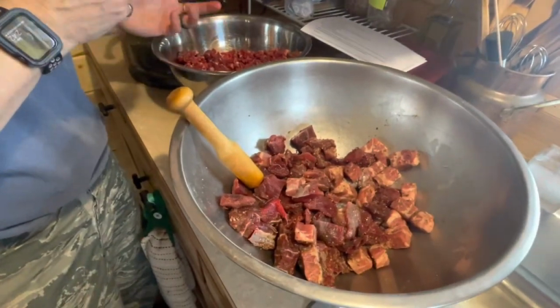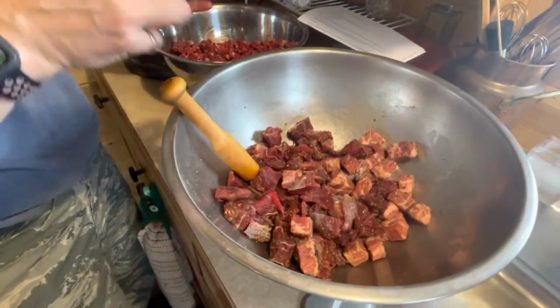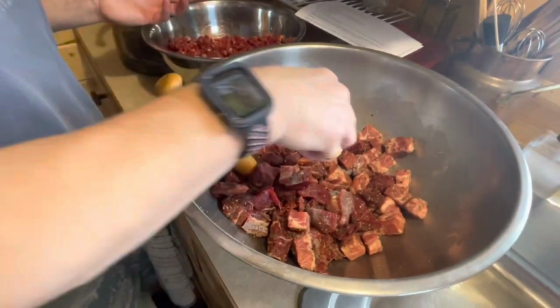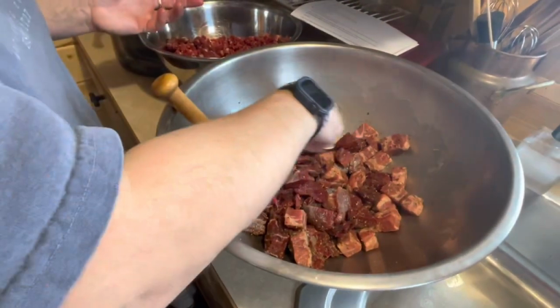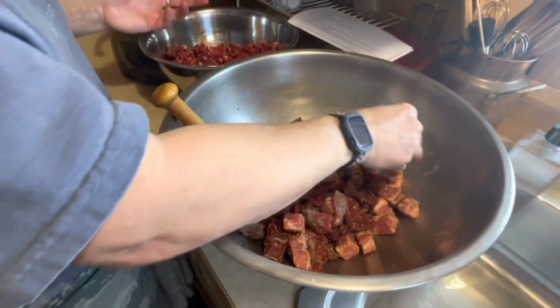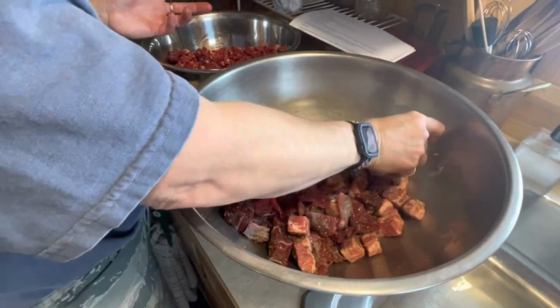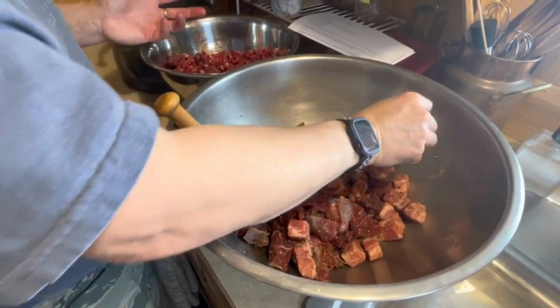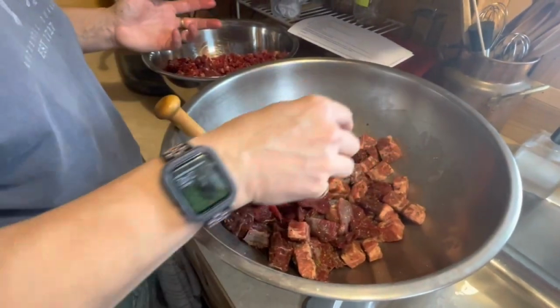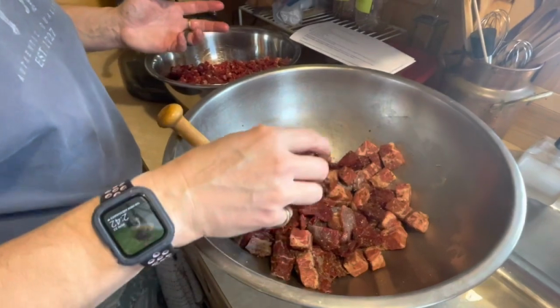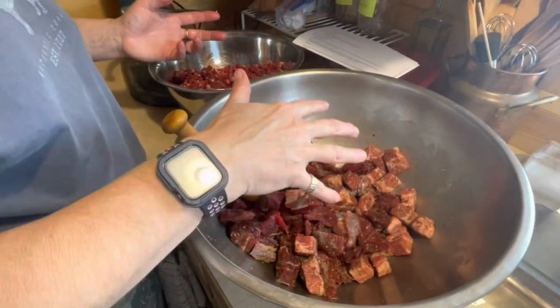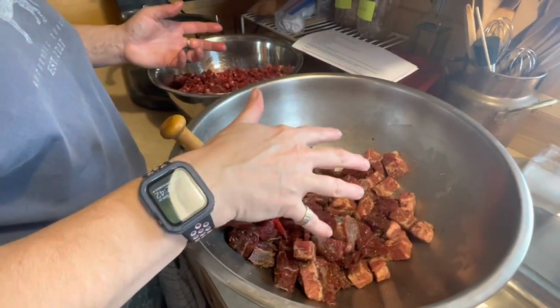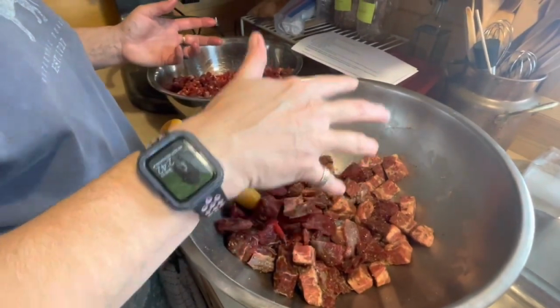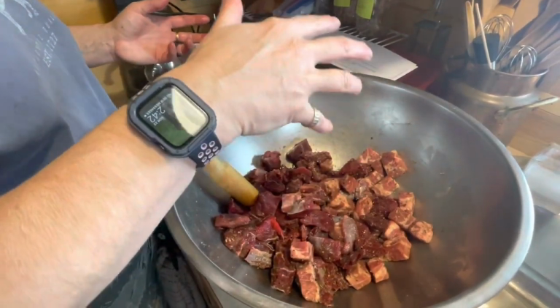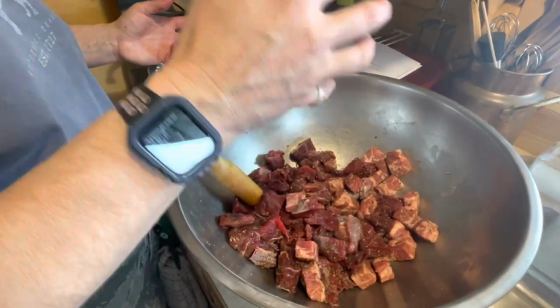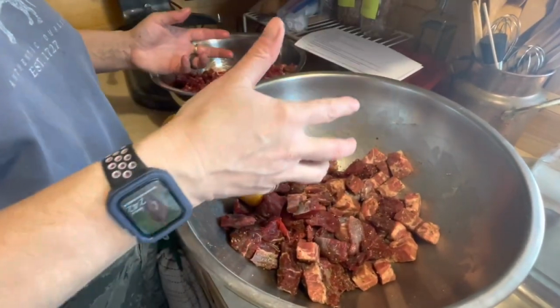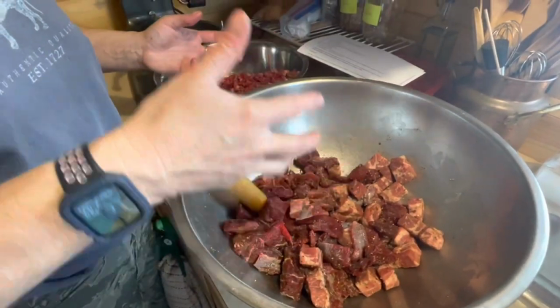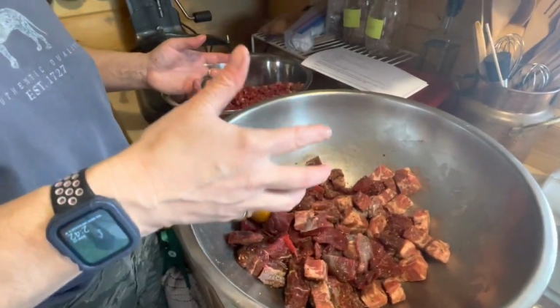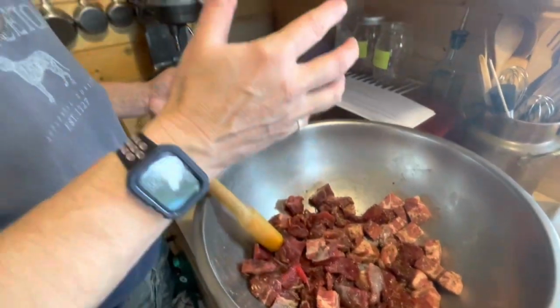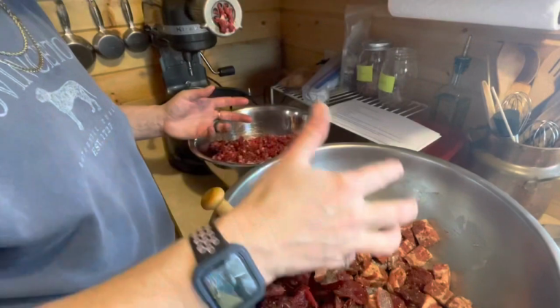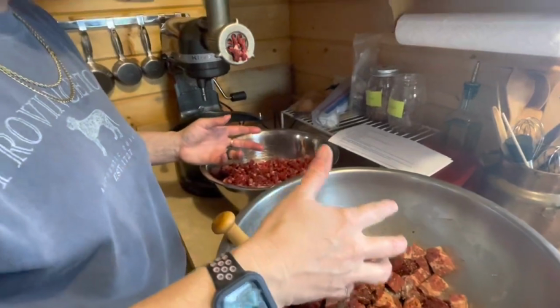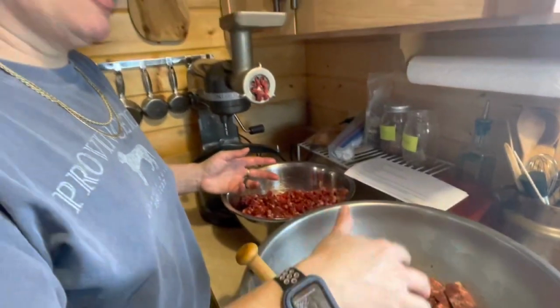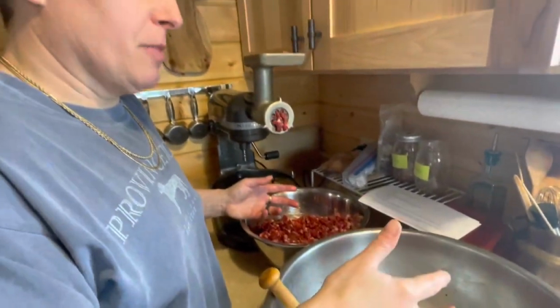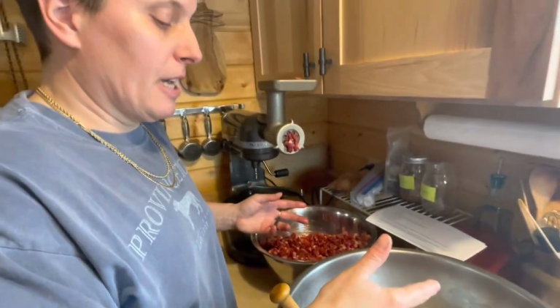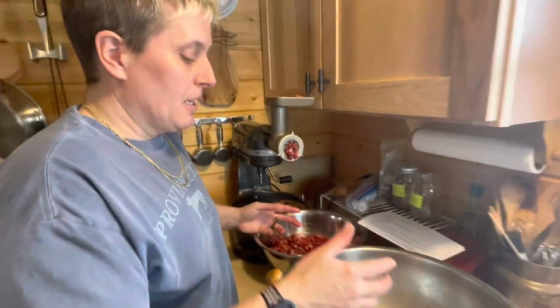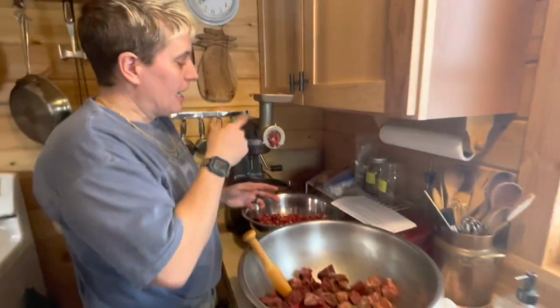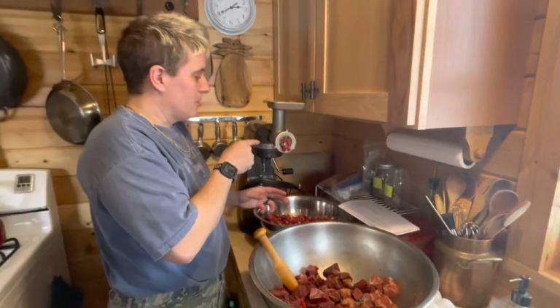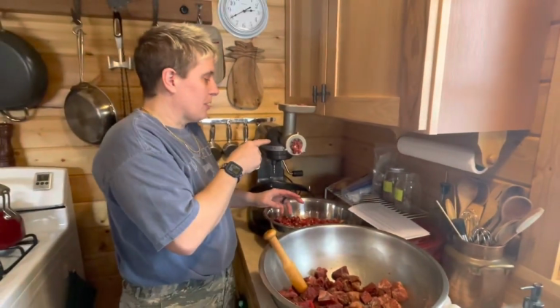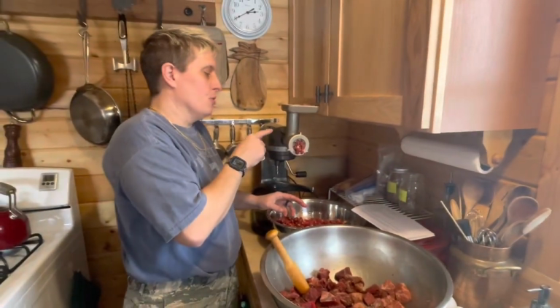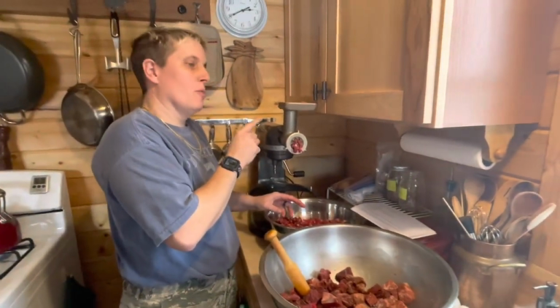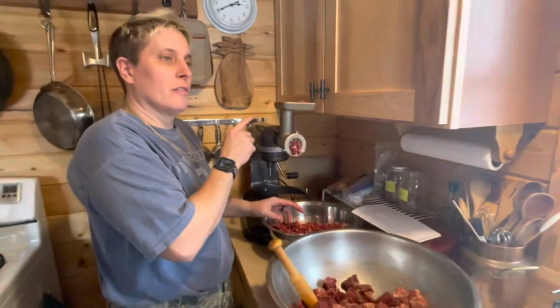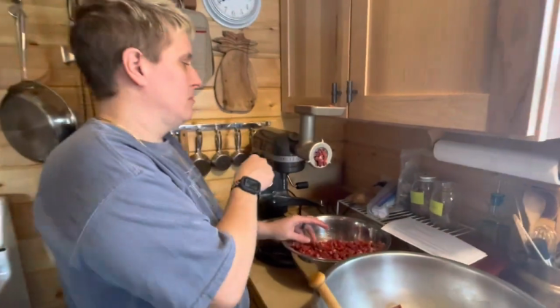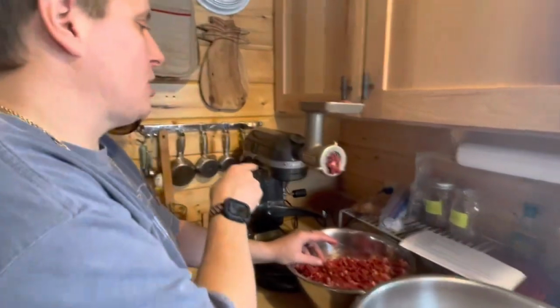Elk is really, really lean. So we have the elk in here, but we also have pork in here. It might look a little weird because we've actually already added the spices to it. So we chunked everything up, added the spices, mixed it all around, and now it's going through our KitchenAid.